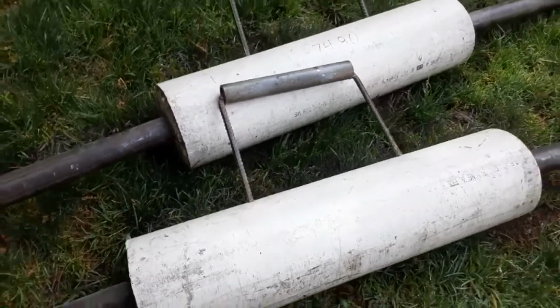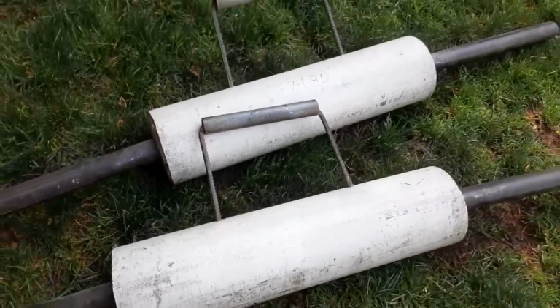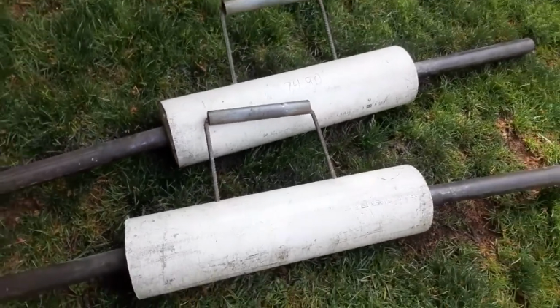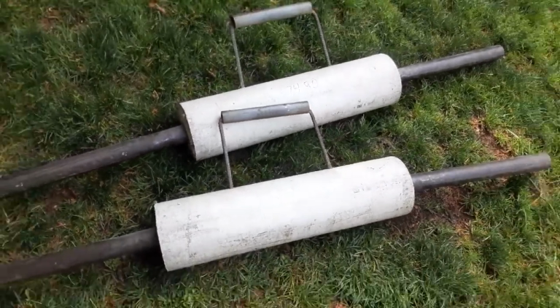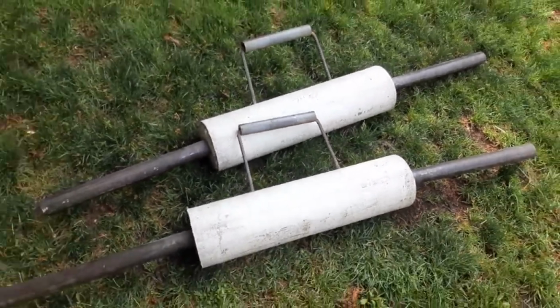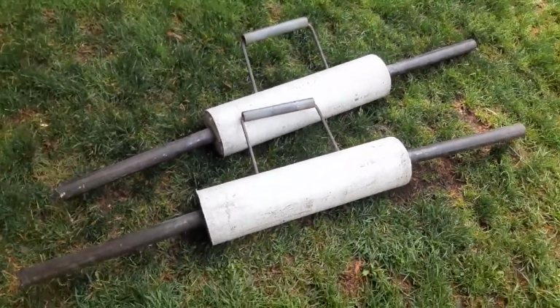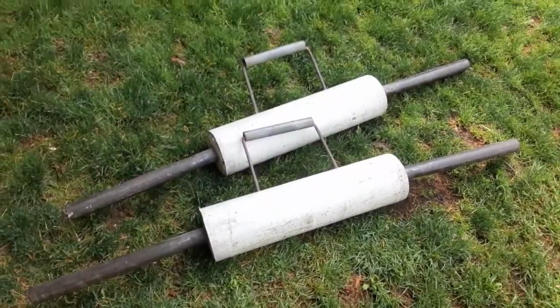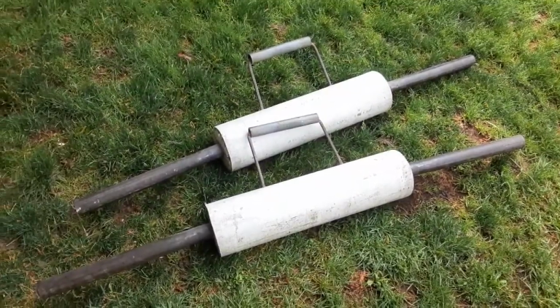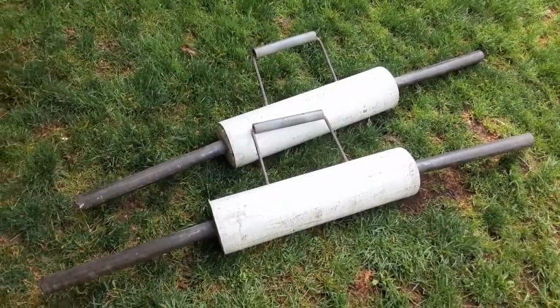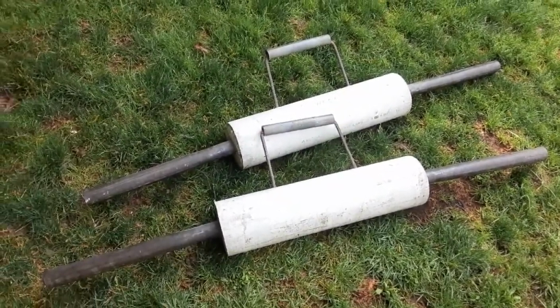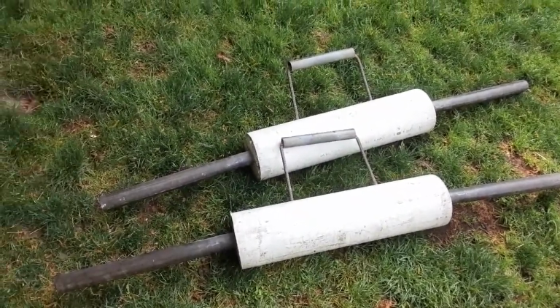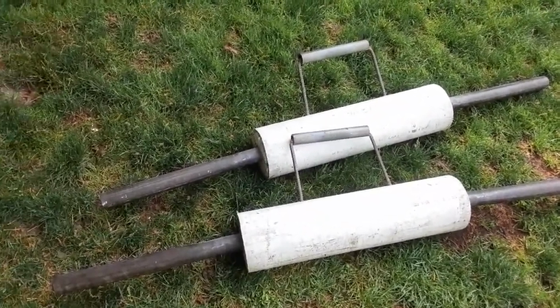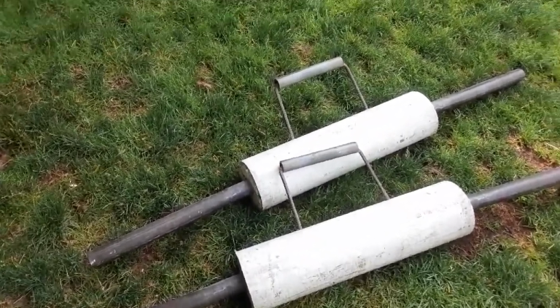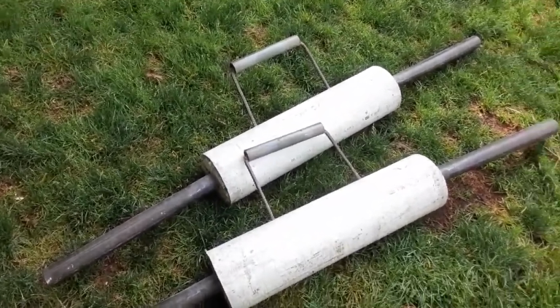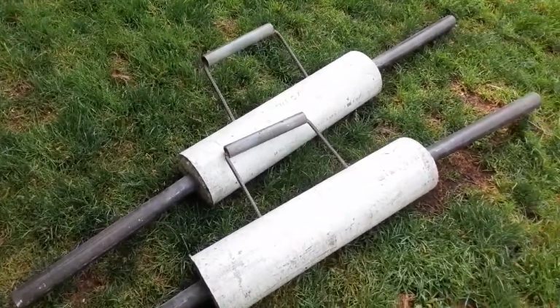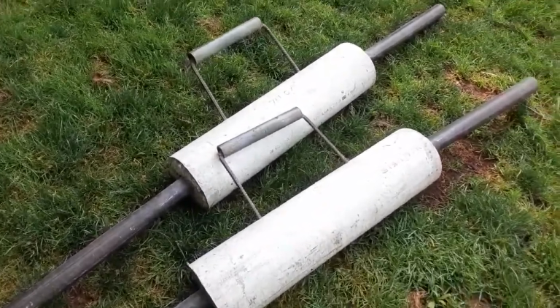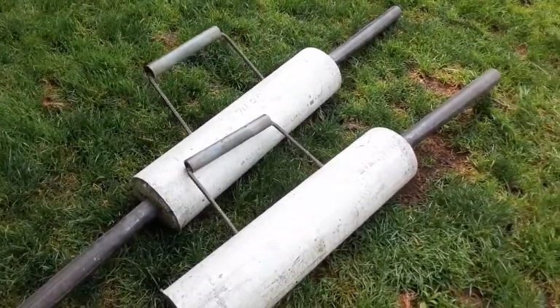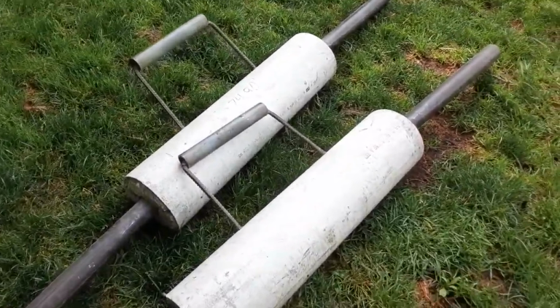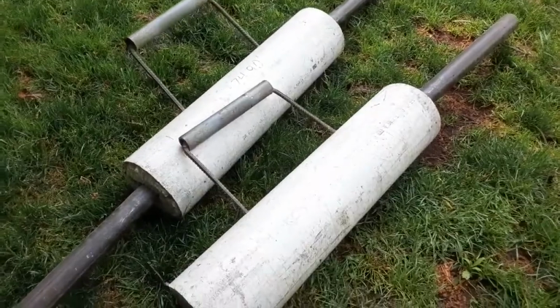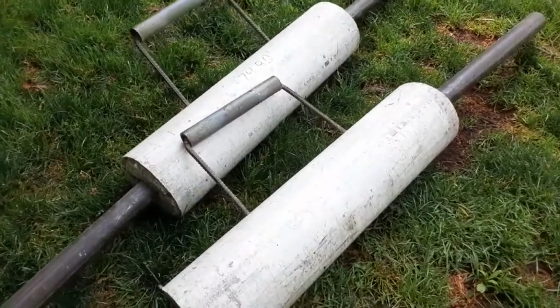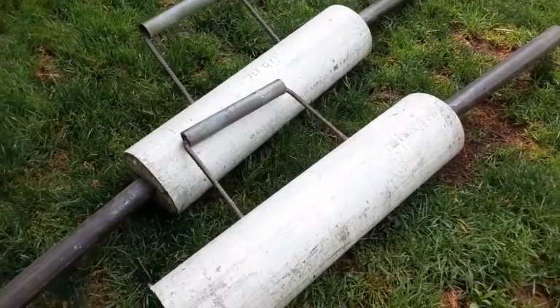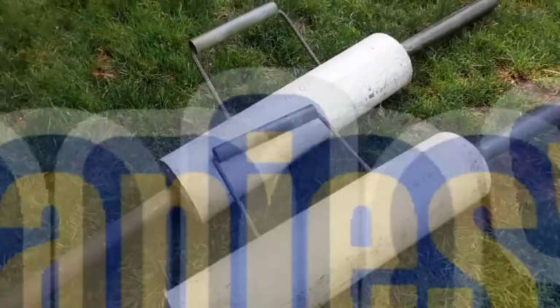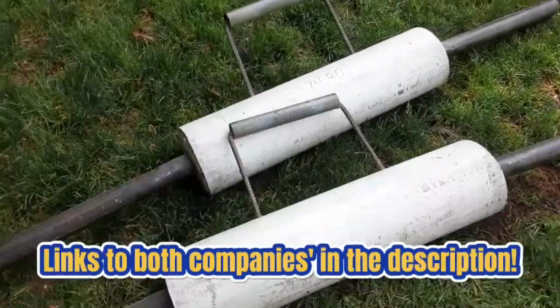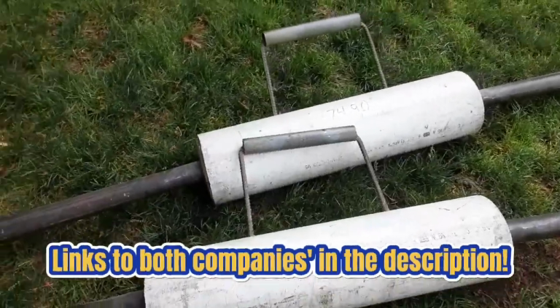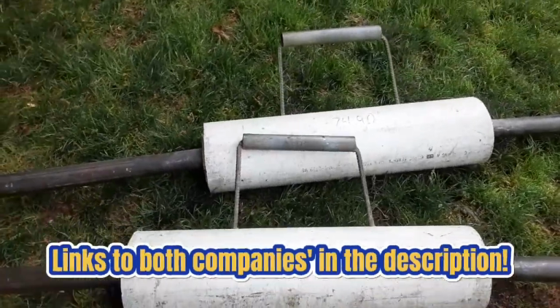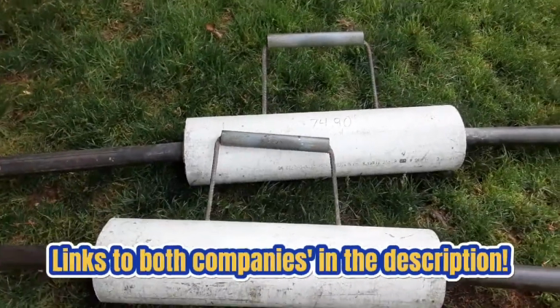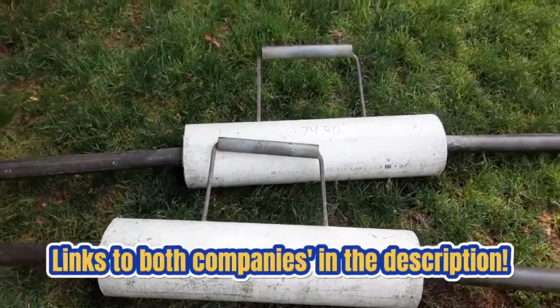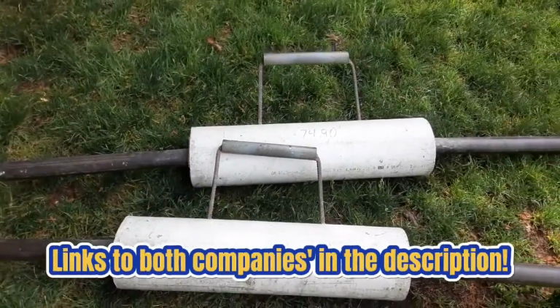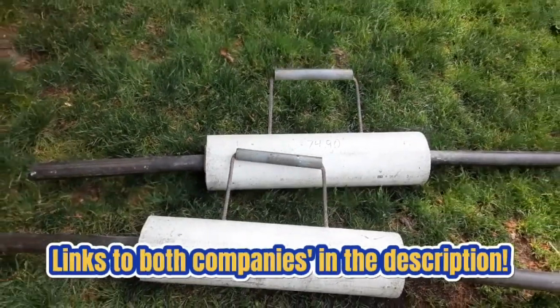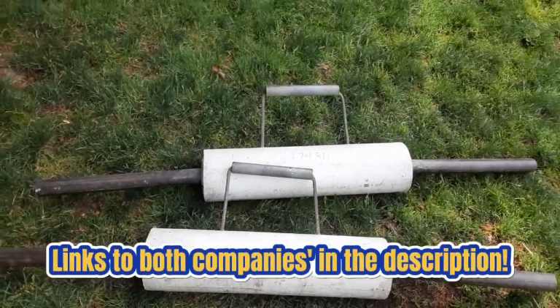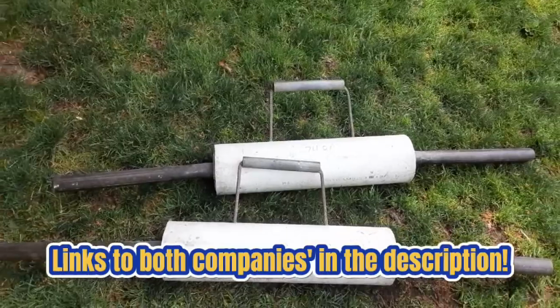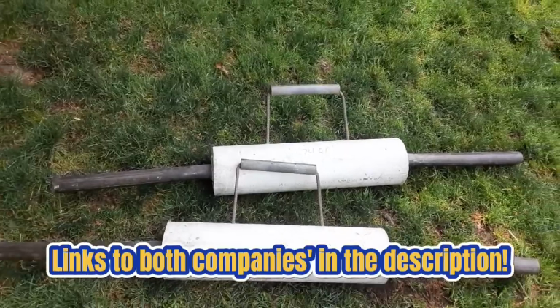However, I'll be trying these out and using them until I can buy something better from either Madewell Strength out in Ohio or right here in Pennsylvania, Arm Assassin Strength Shop.